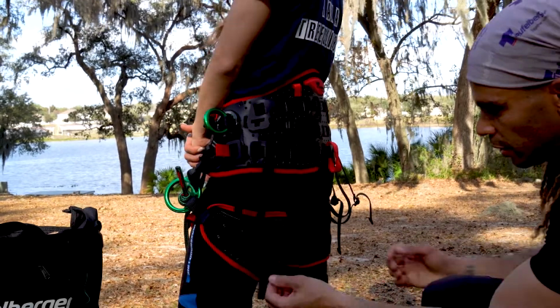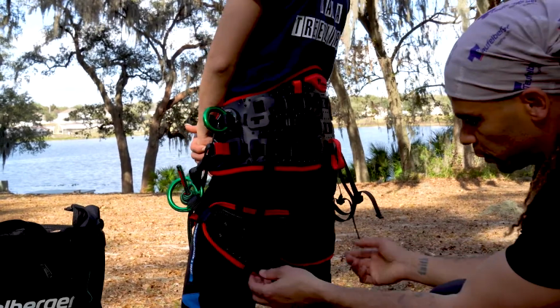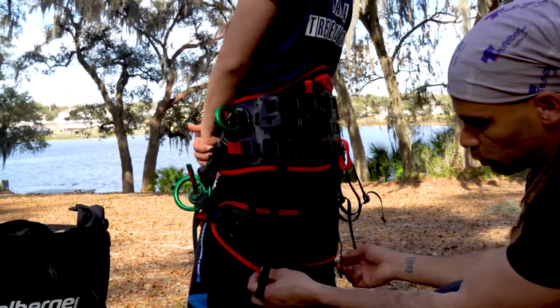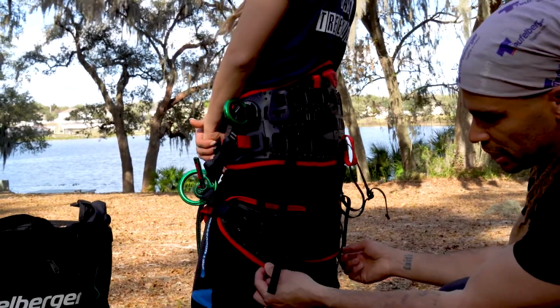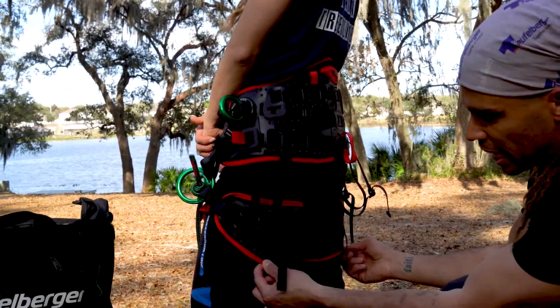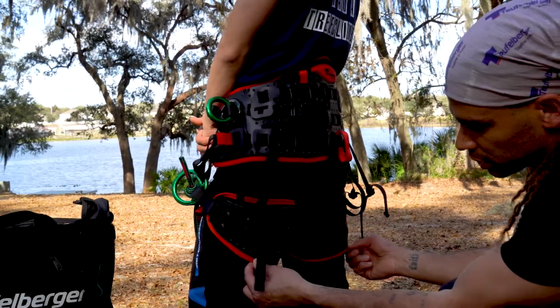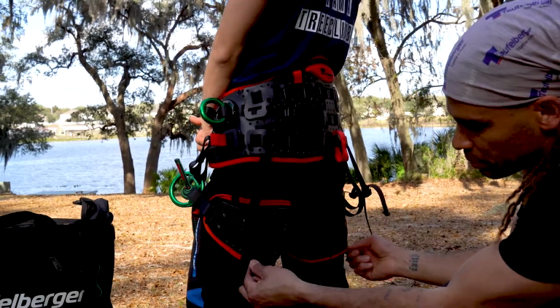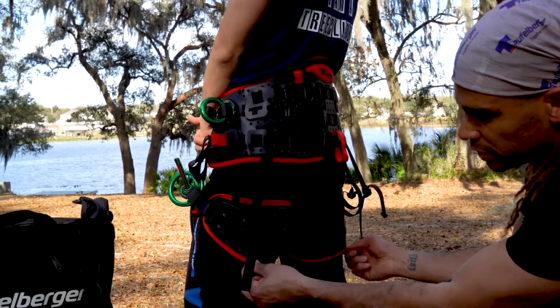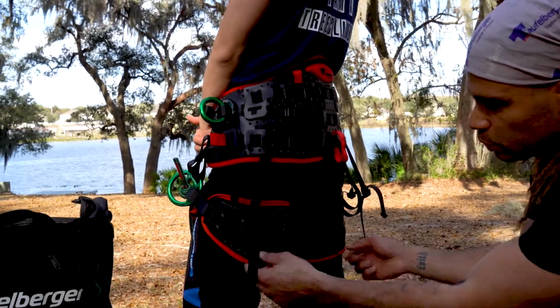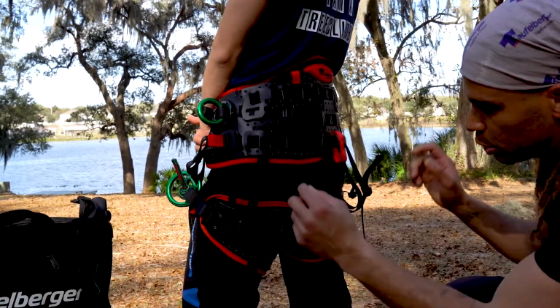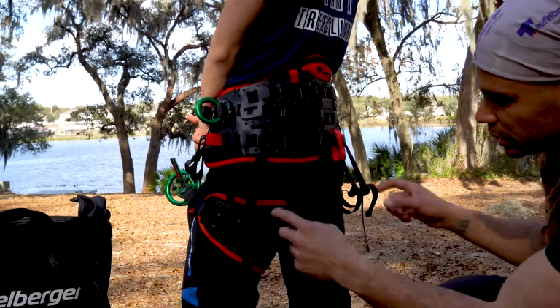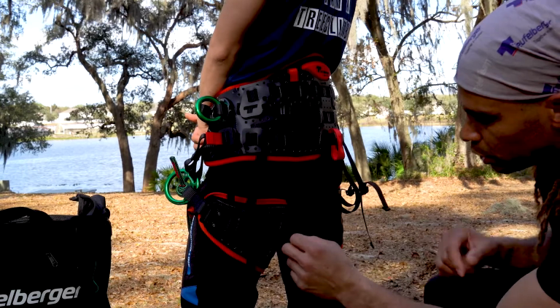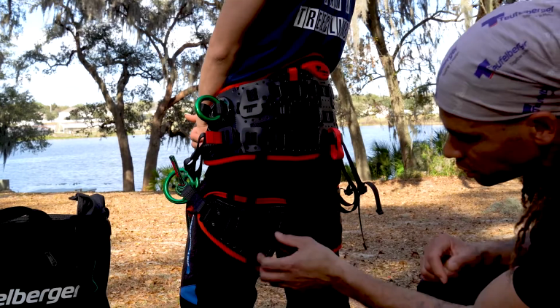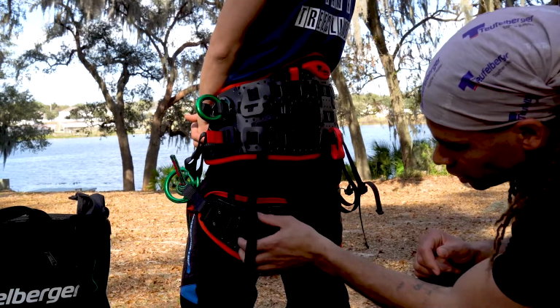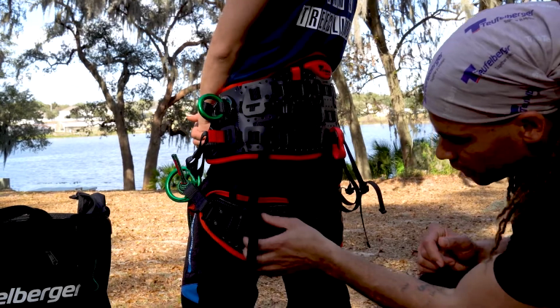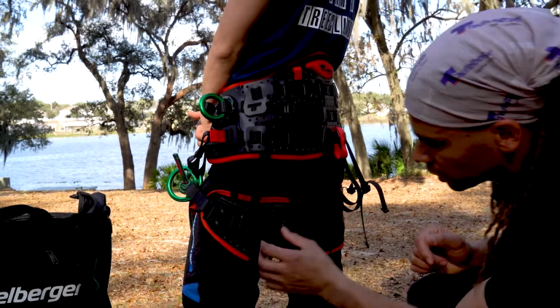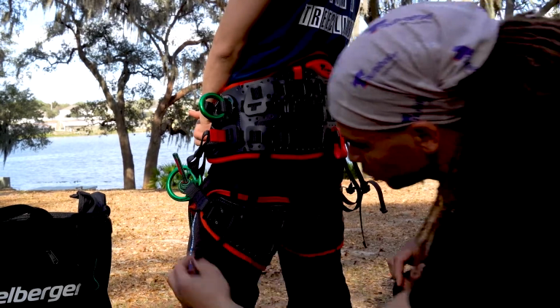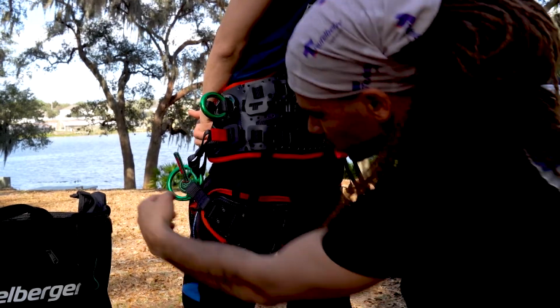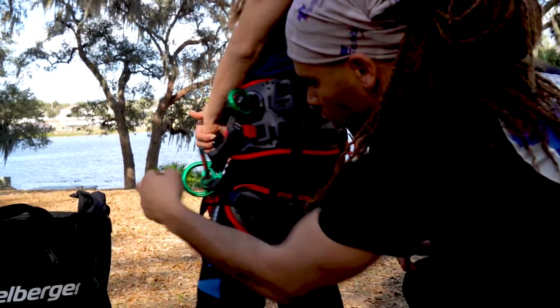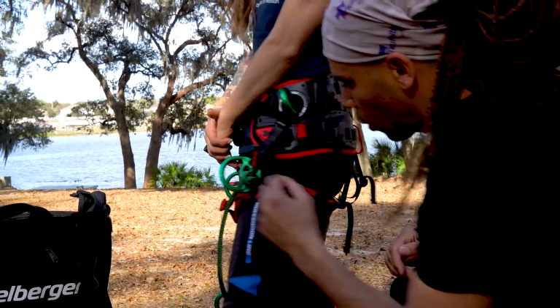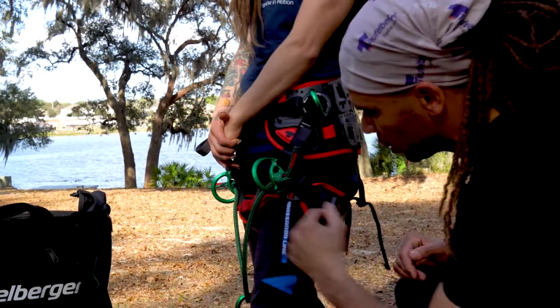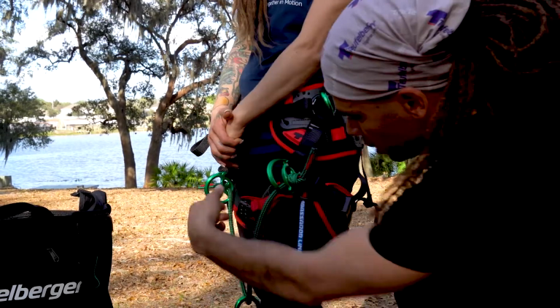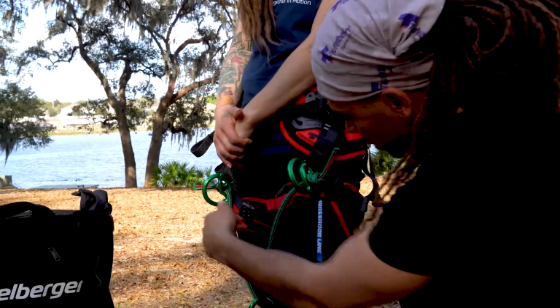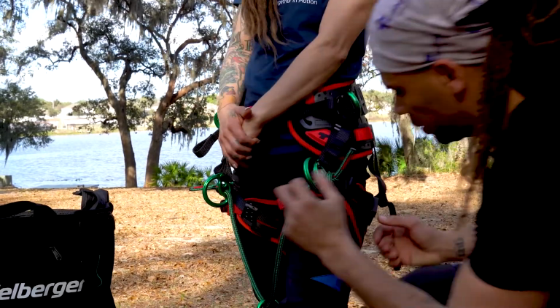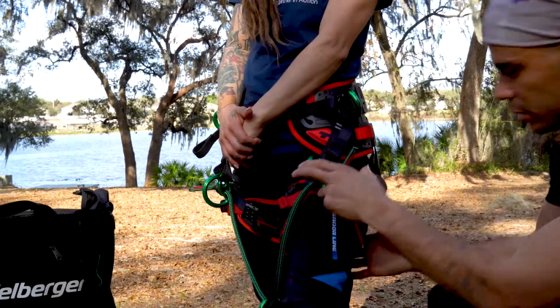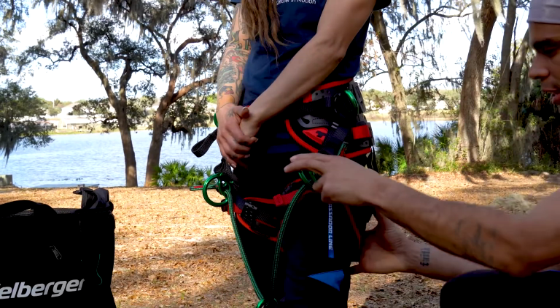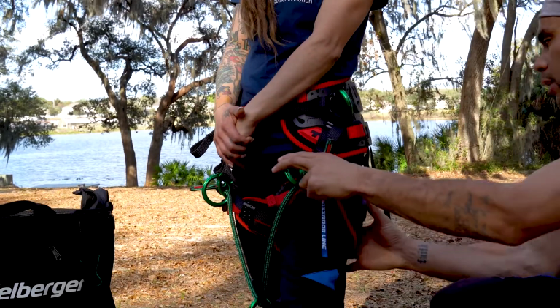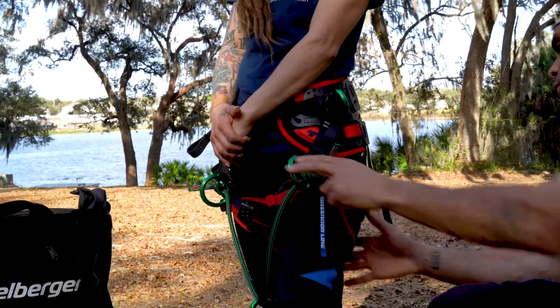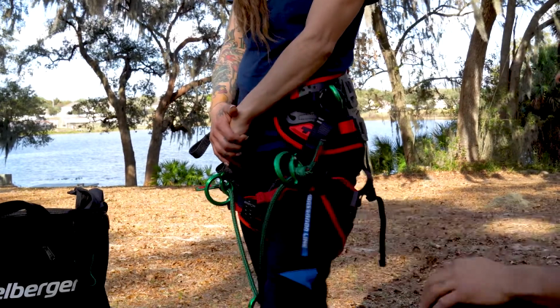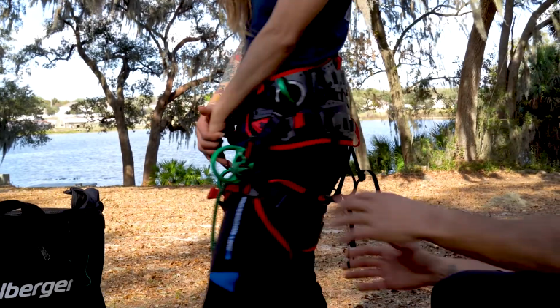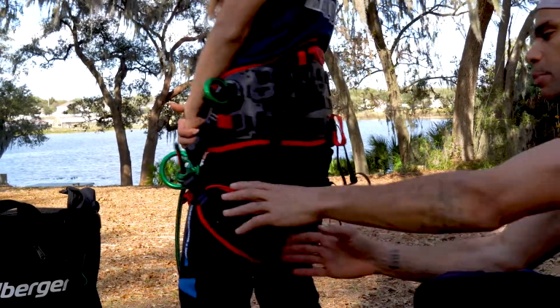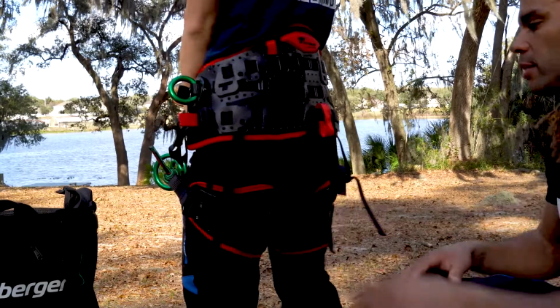The first thing will be the pads — the leg pads. We can replace those. We've got the leg loops that work all the way around — the leg loops and the leg pads.